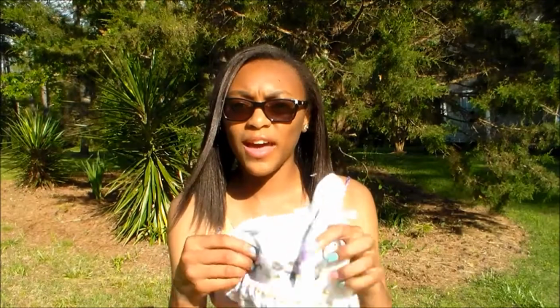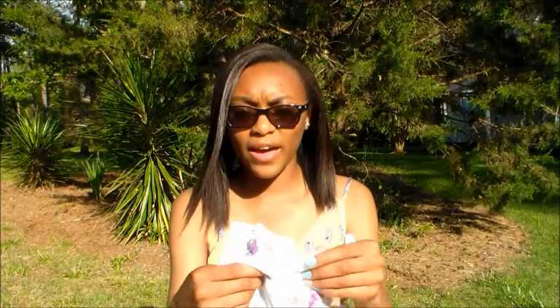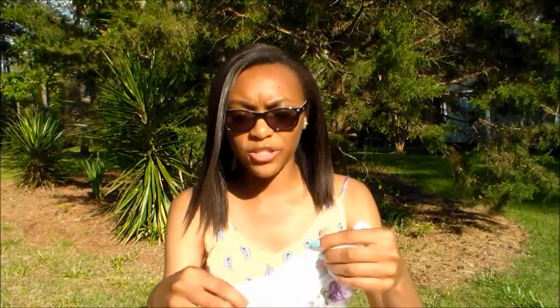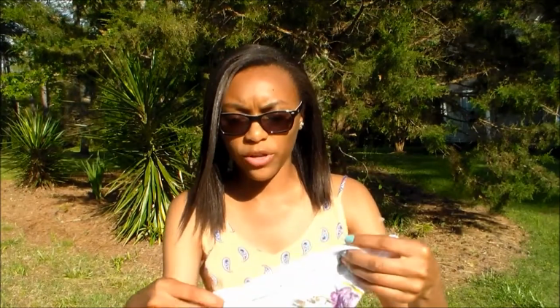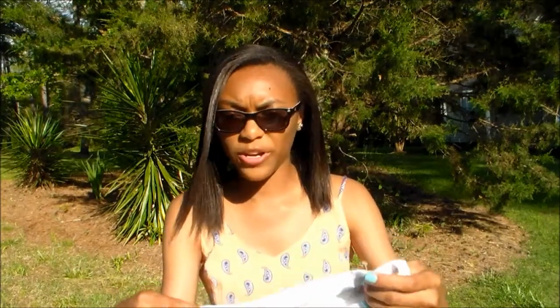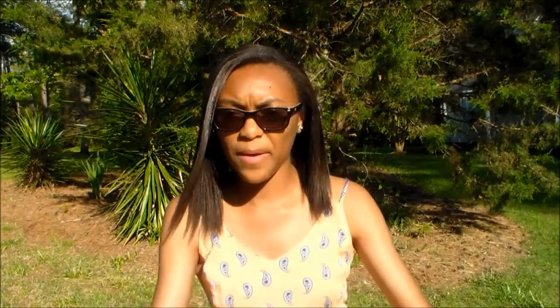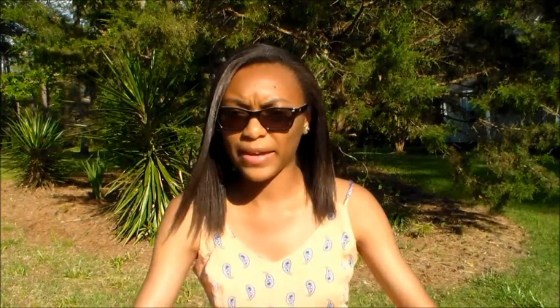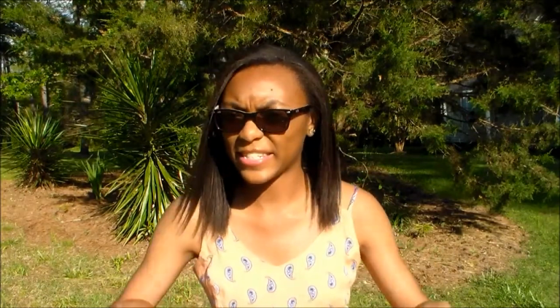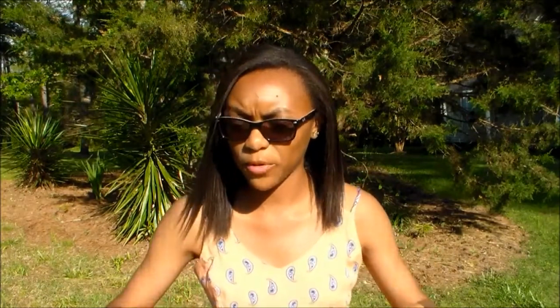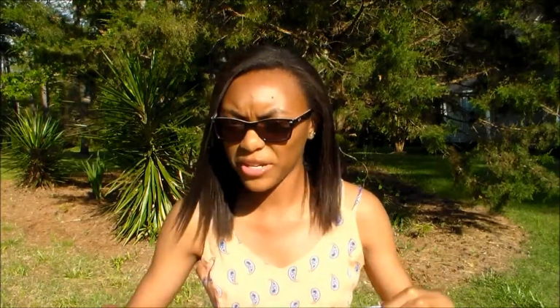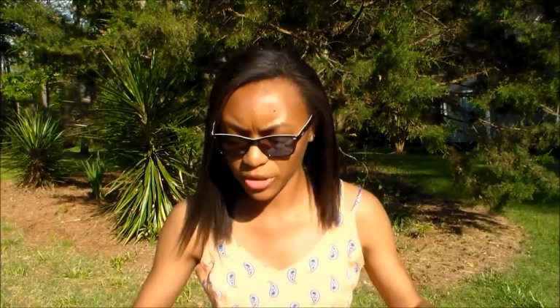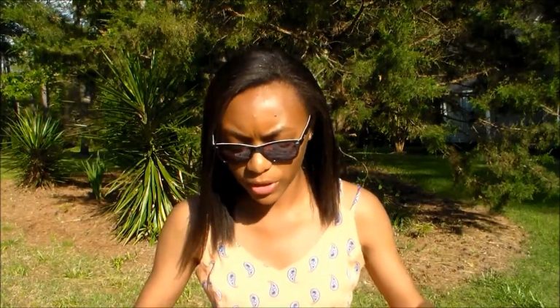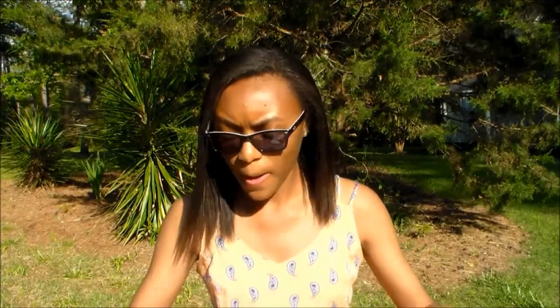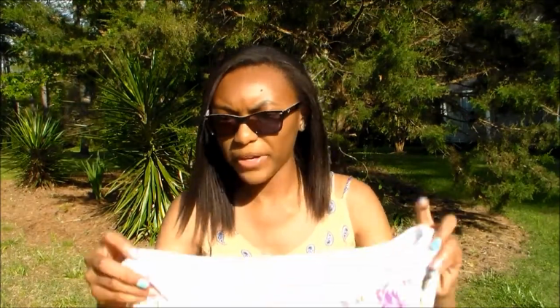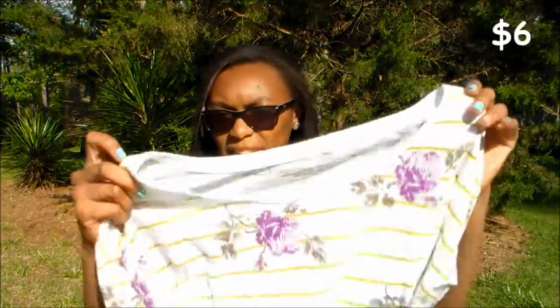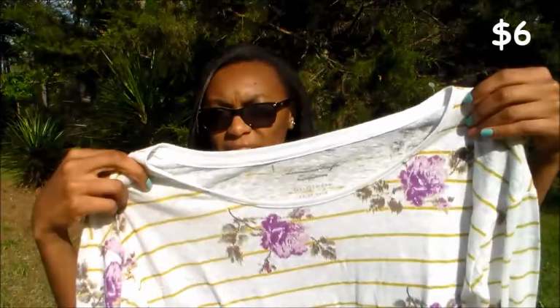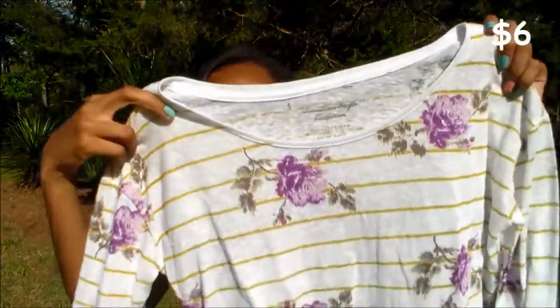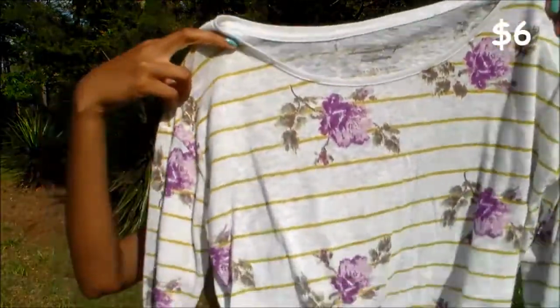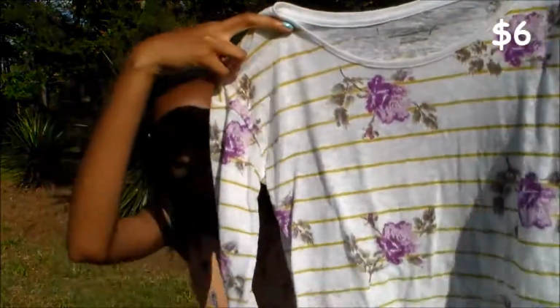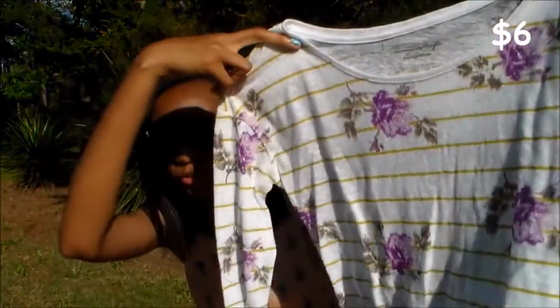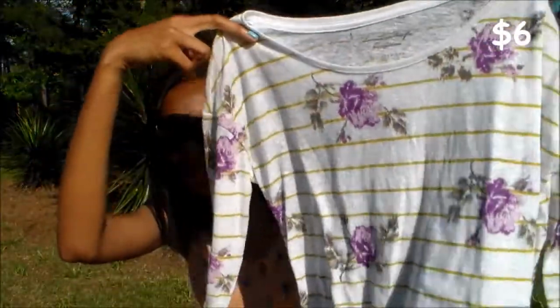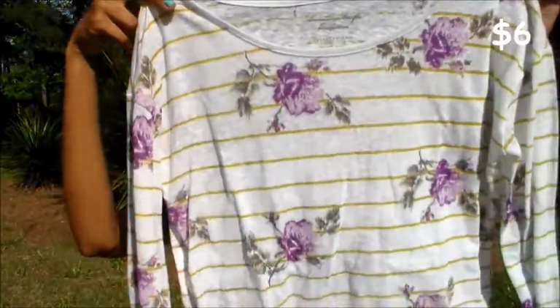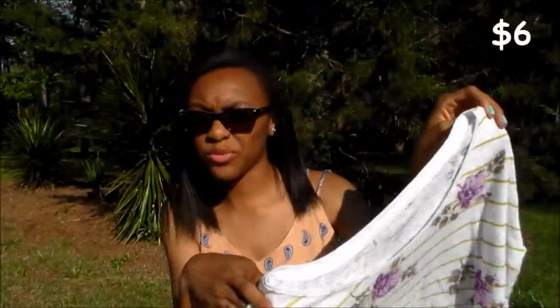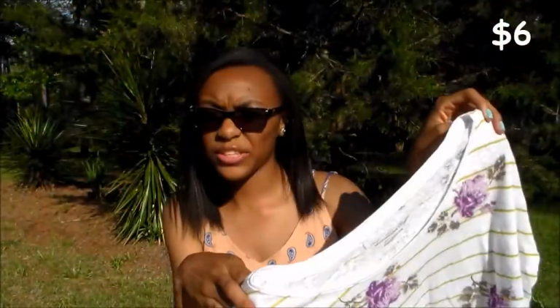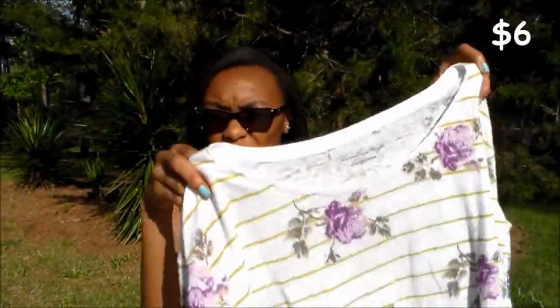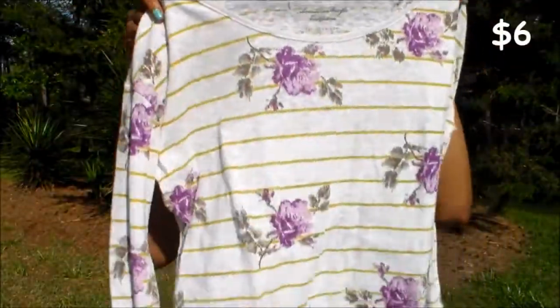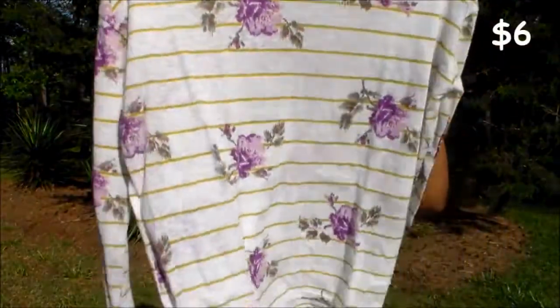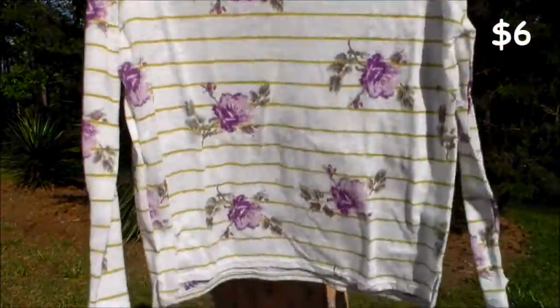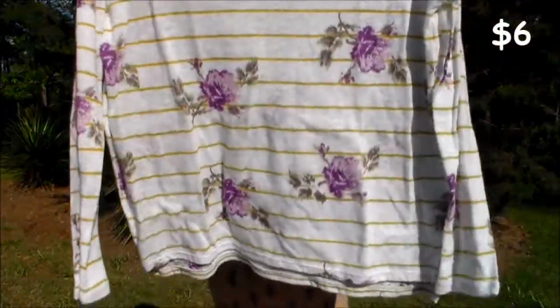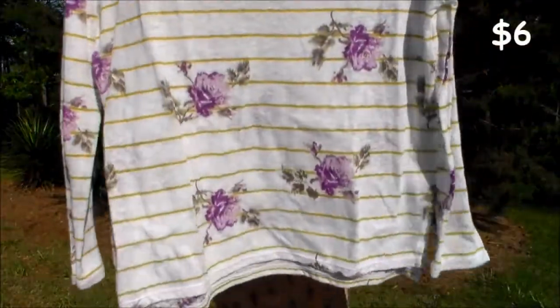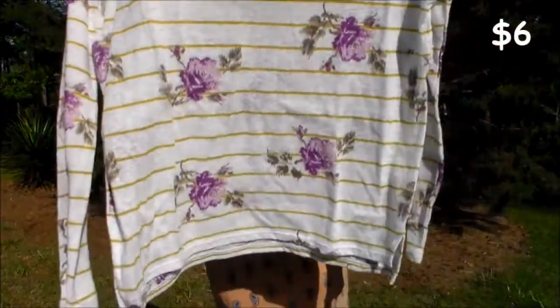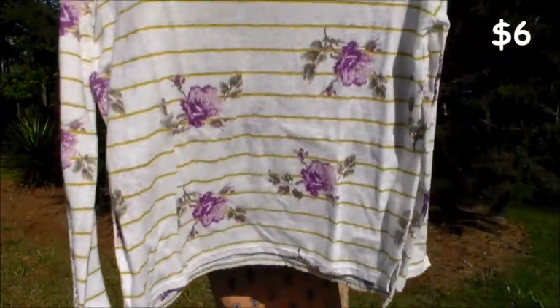Then I got this sweater — and you may be like, it's summer, why'd you get a sweater? But it was on sale or clearance and it's really thin, so it looks like this.